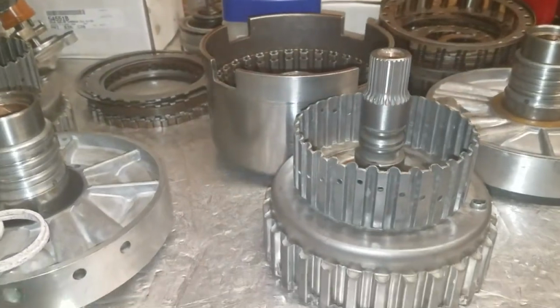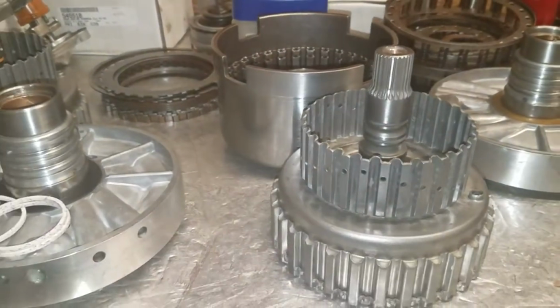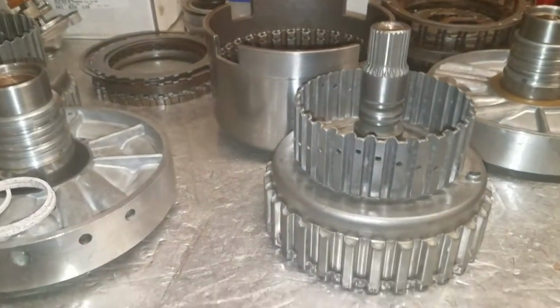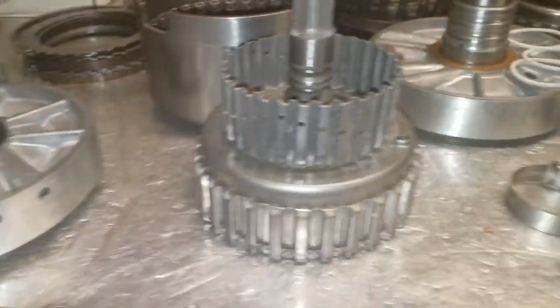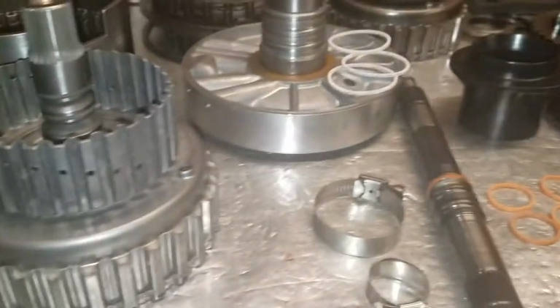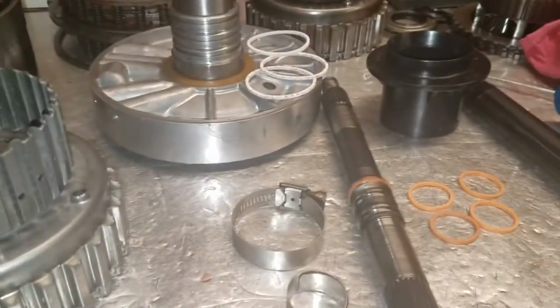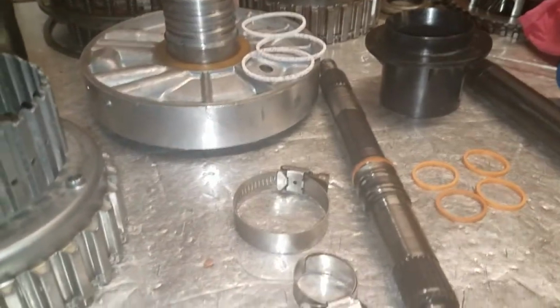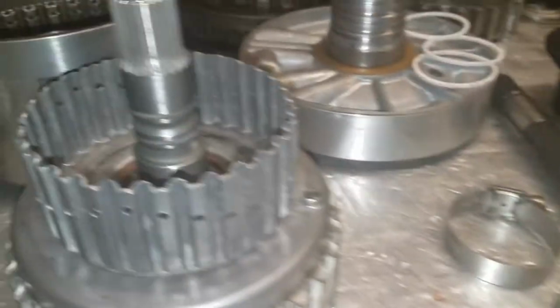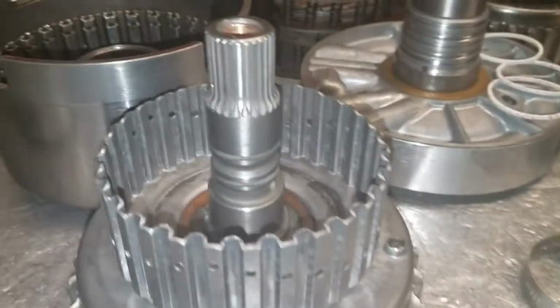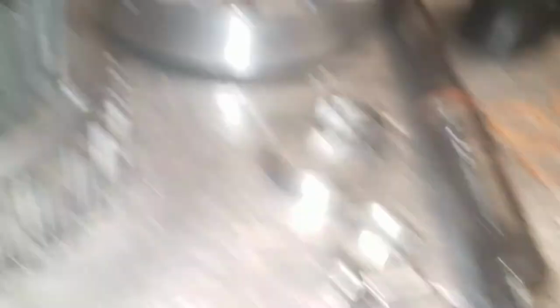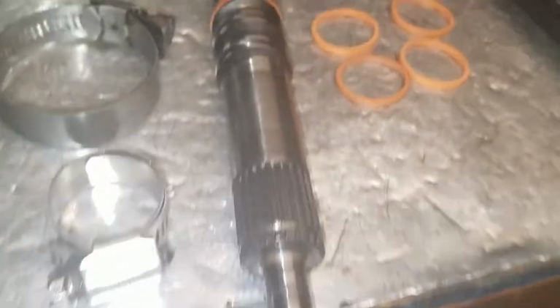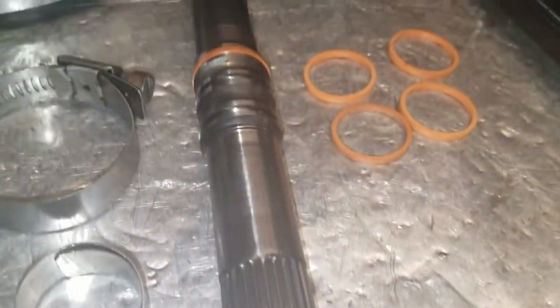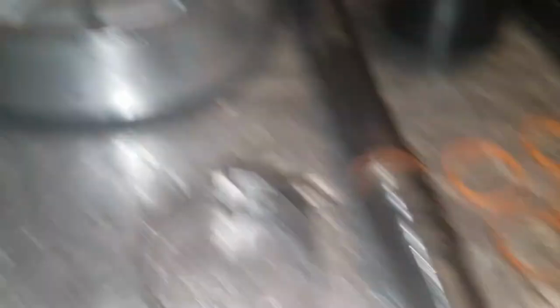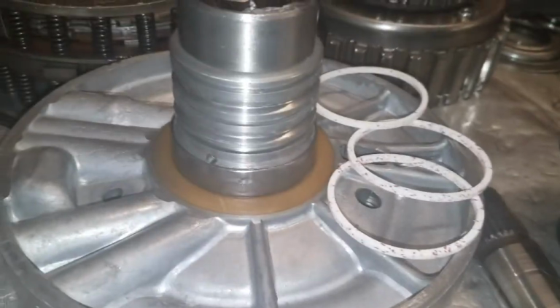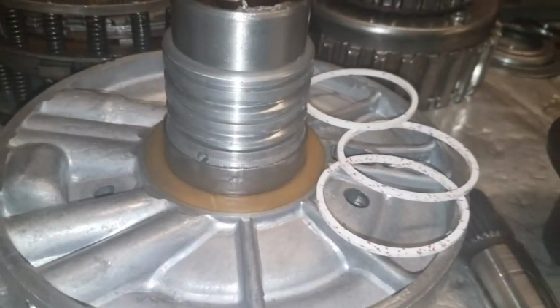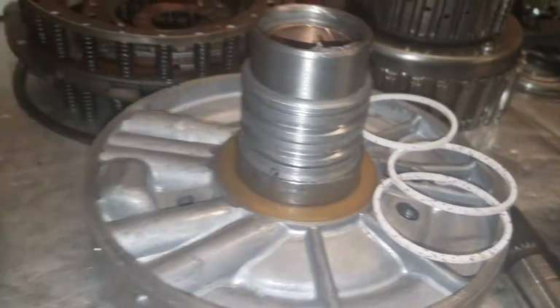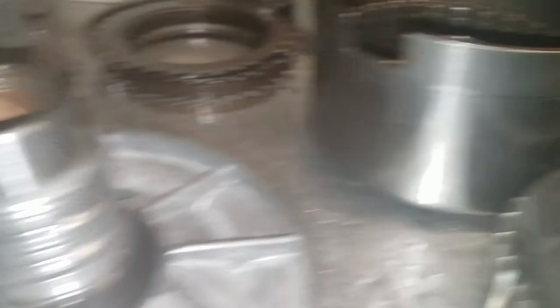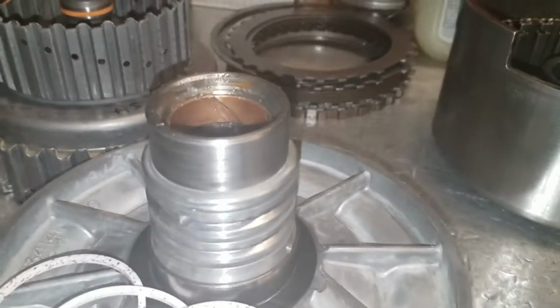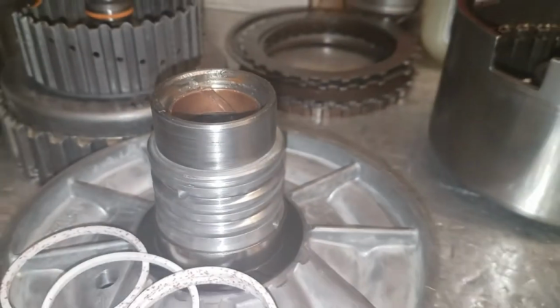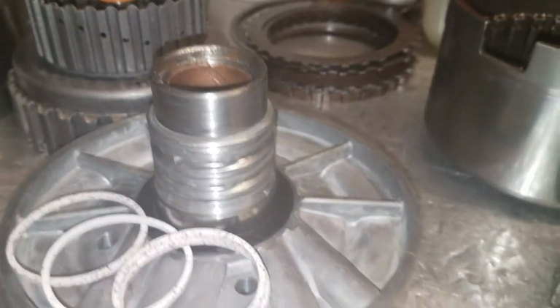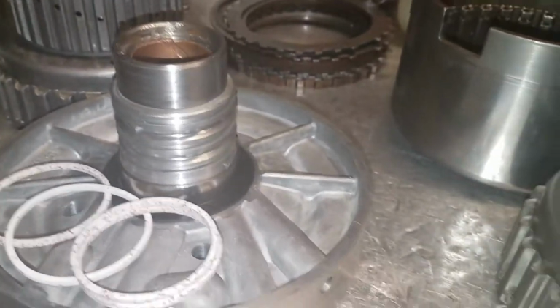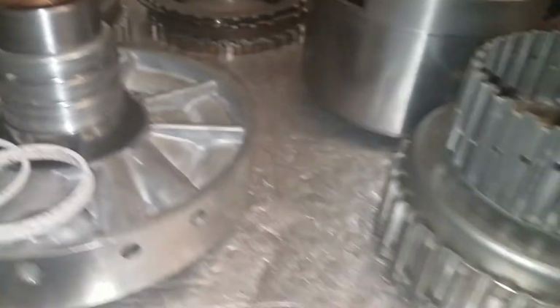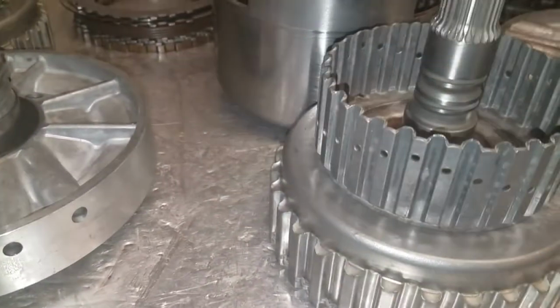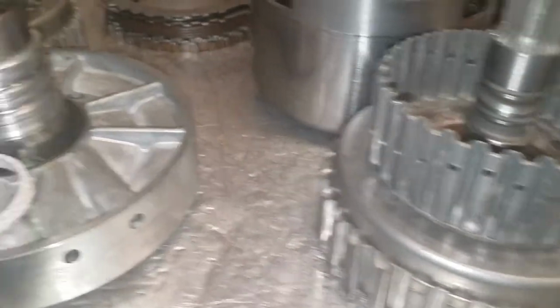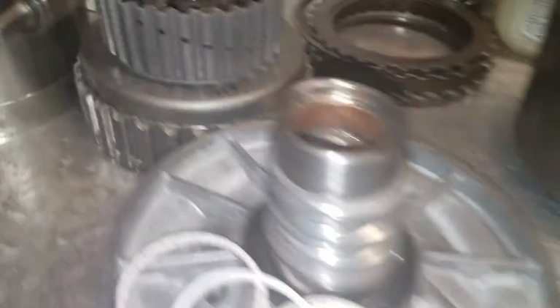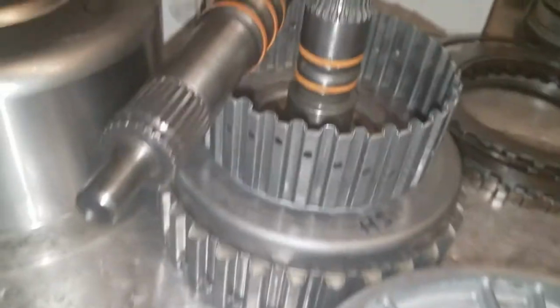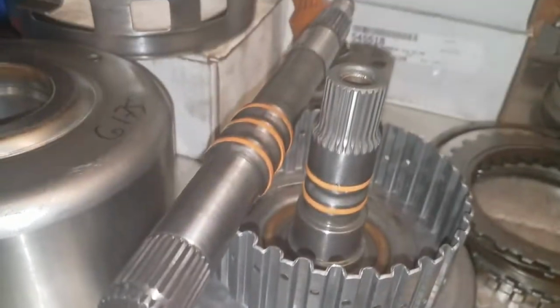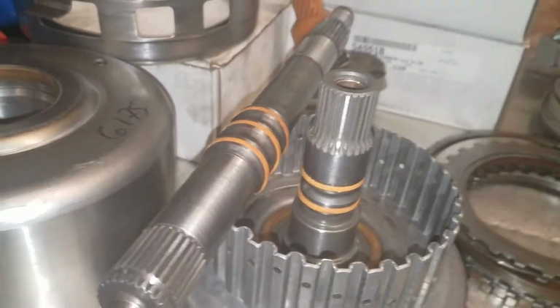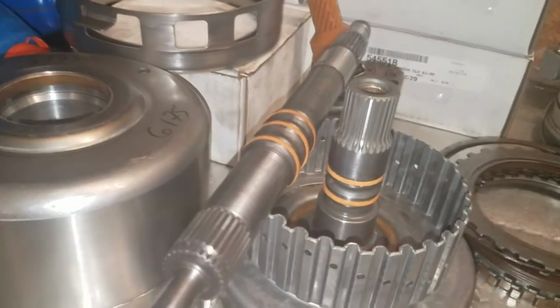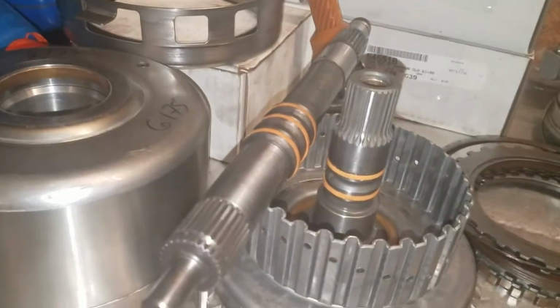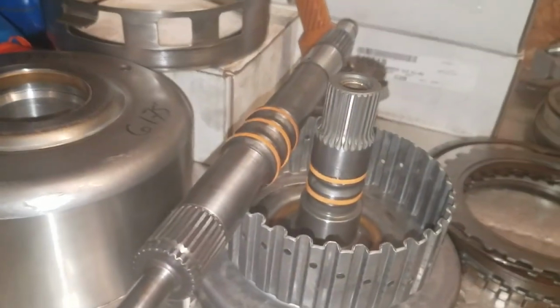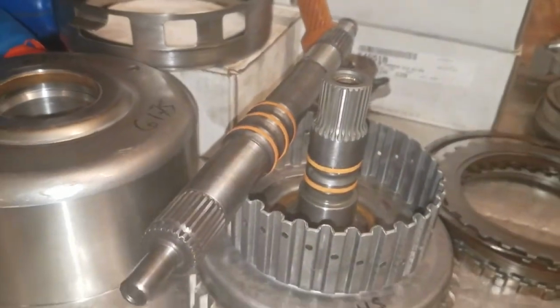I'm getting ready to put Teflon rings on the forward drum shaft, the input shaft, and the center supports of Rob King's and Harry Savage's transmission. I already did Harry's a while ago — that's how long his car's been sitting here.